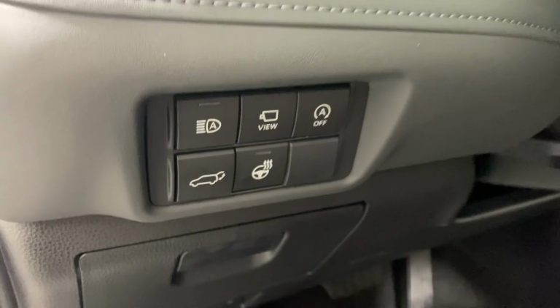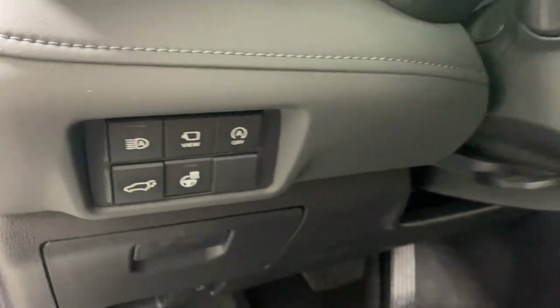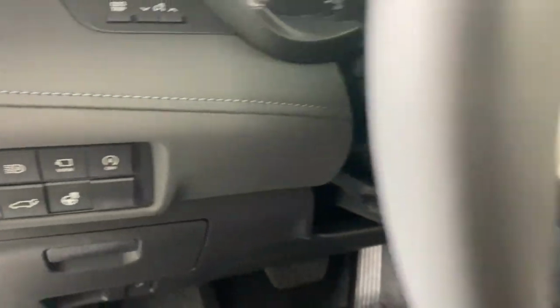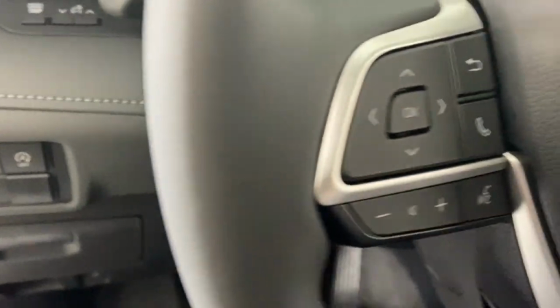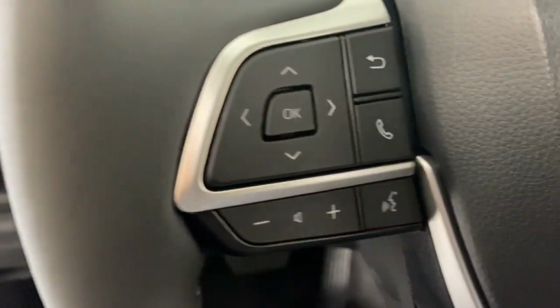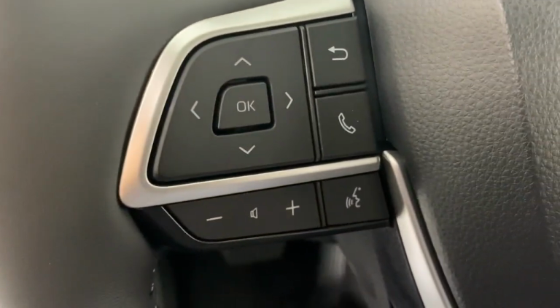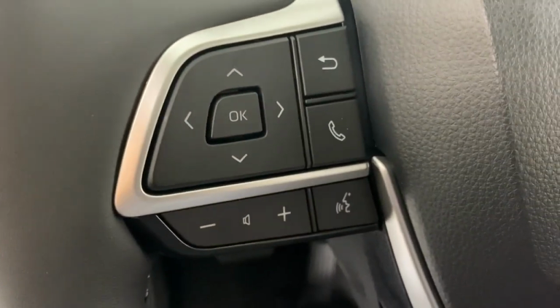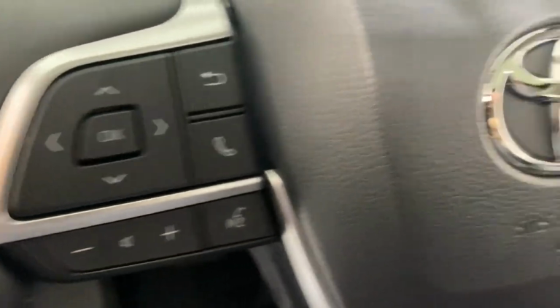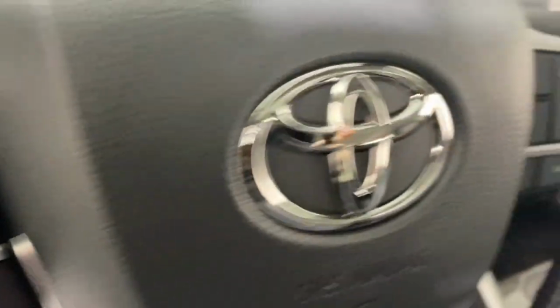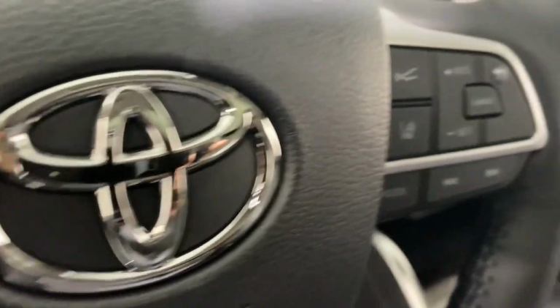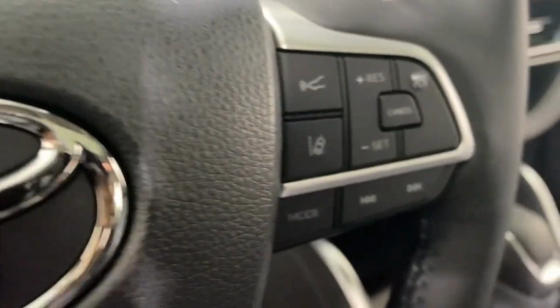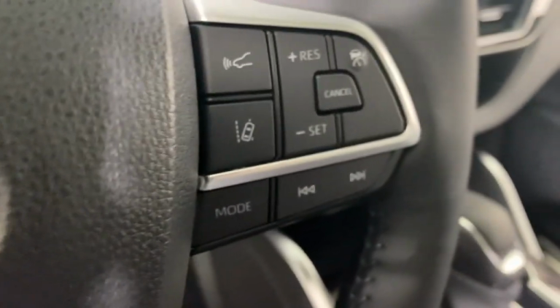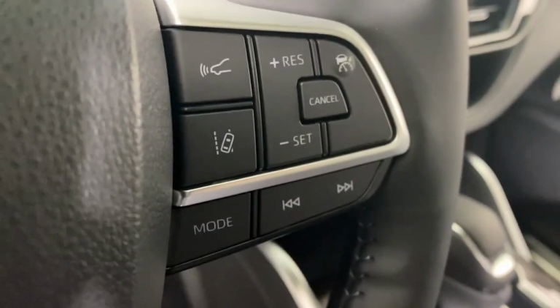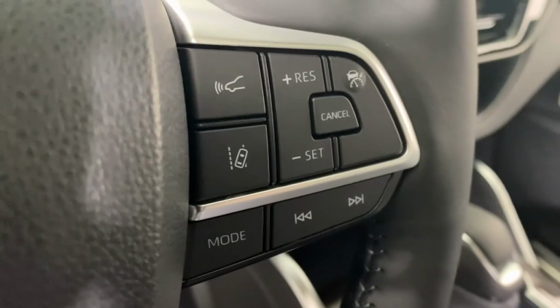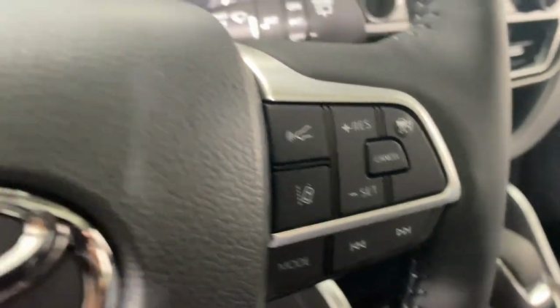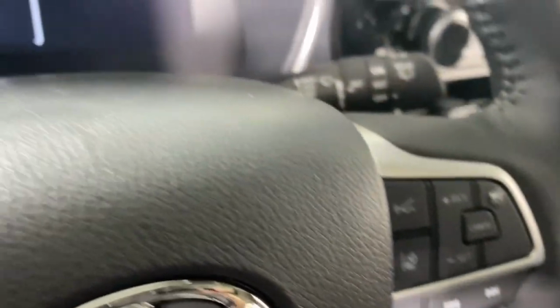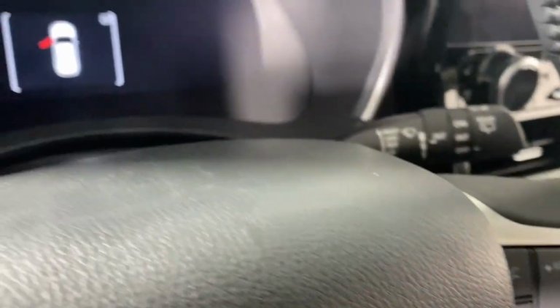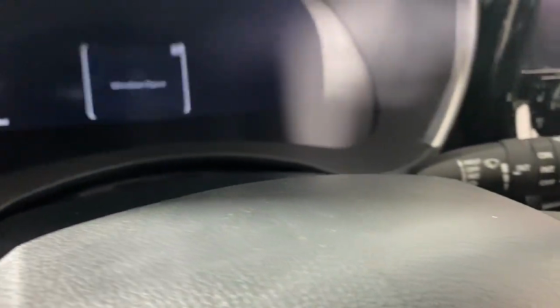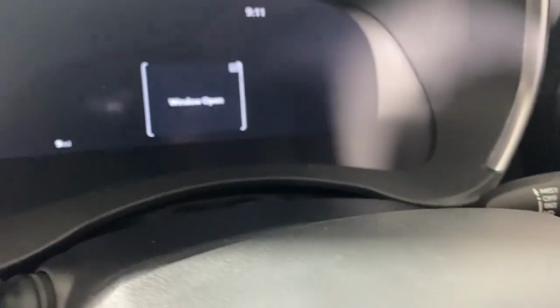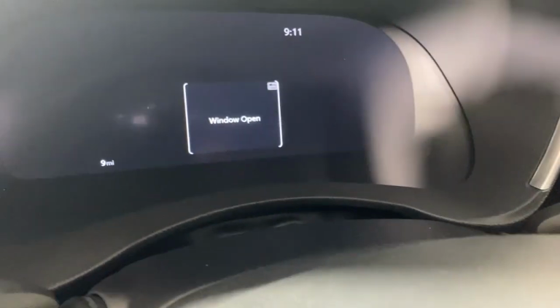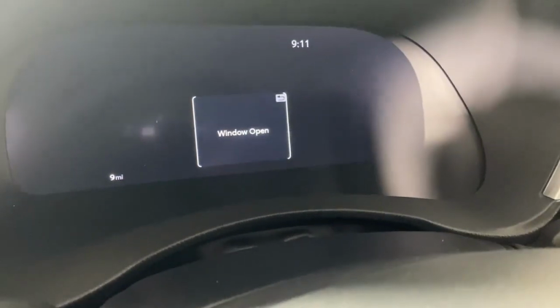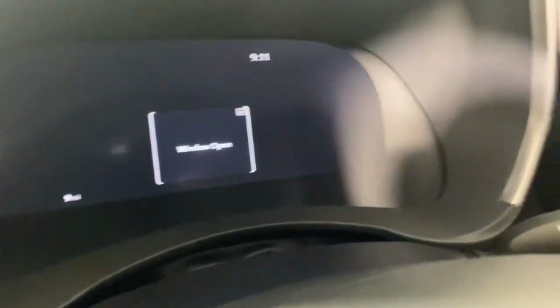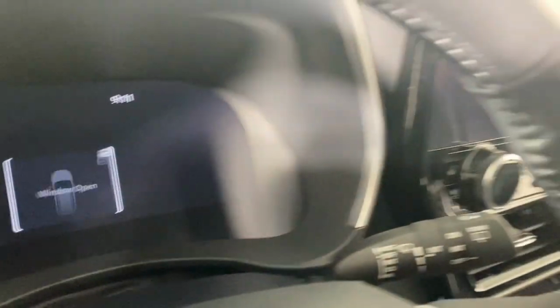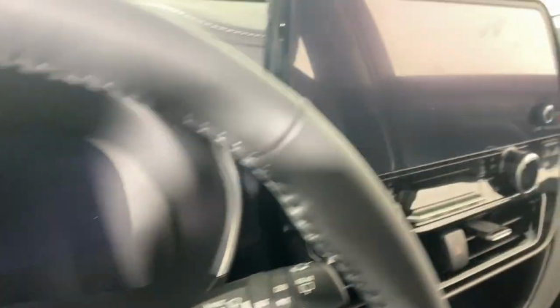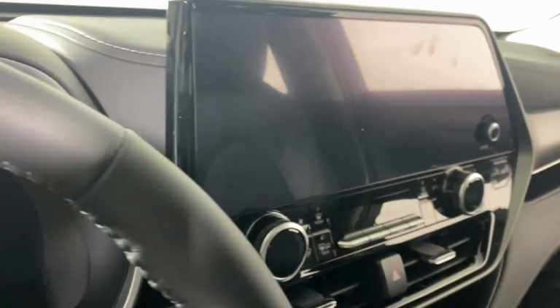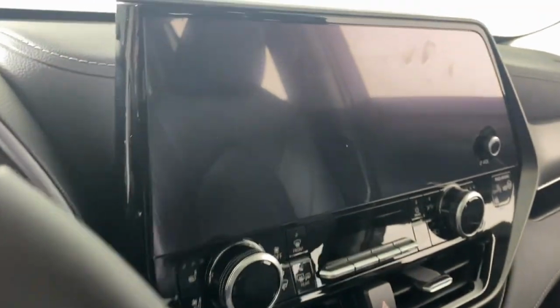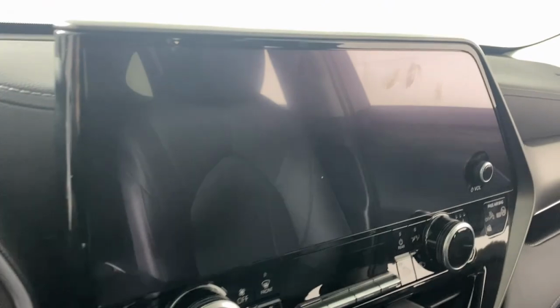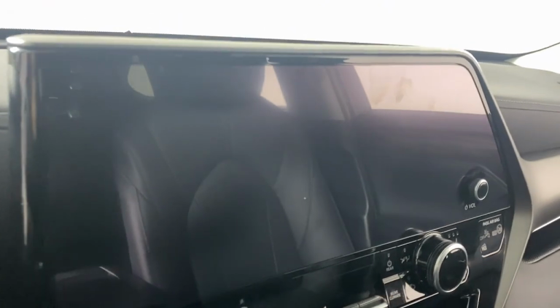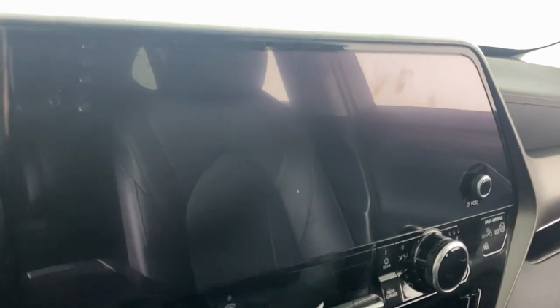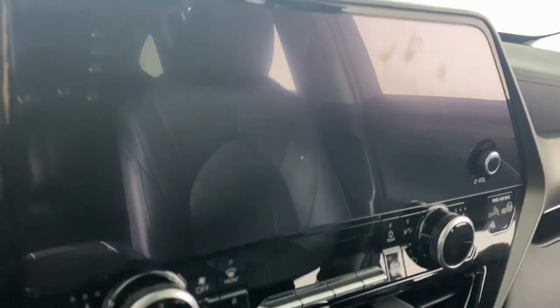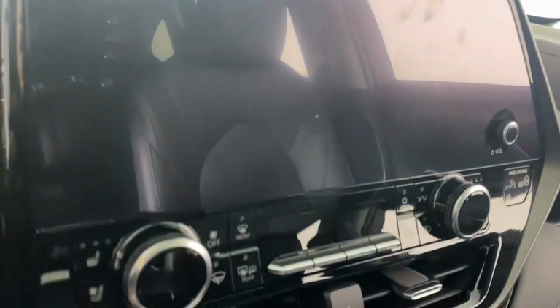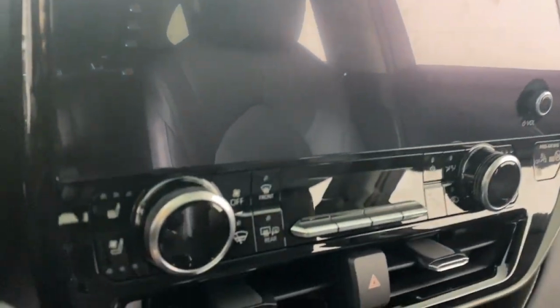These are just some of the great options this vehicle comes with: heated steering wheel, heated and/or cooled front seats, navigation system, moonroof, keyless entry, fog lamps, satellite radio.